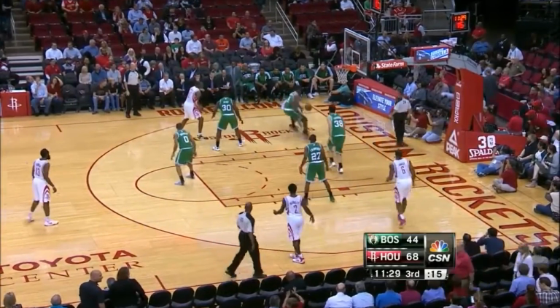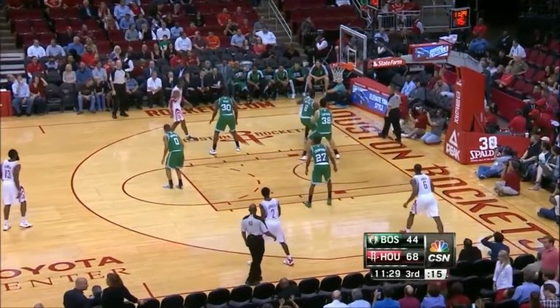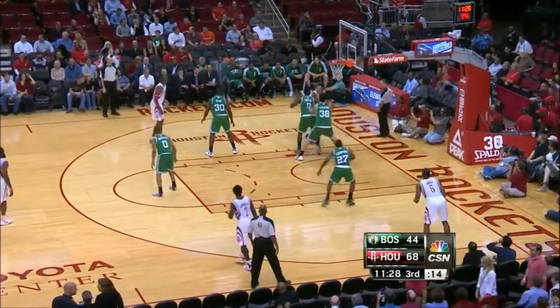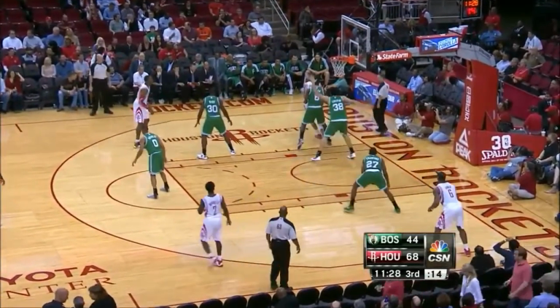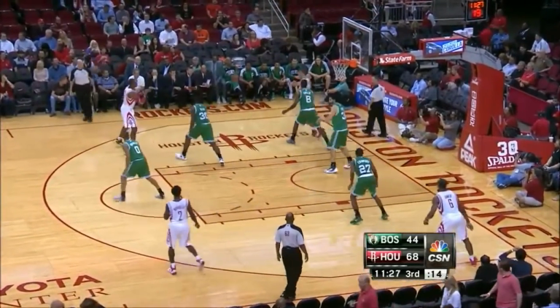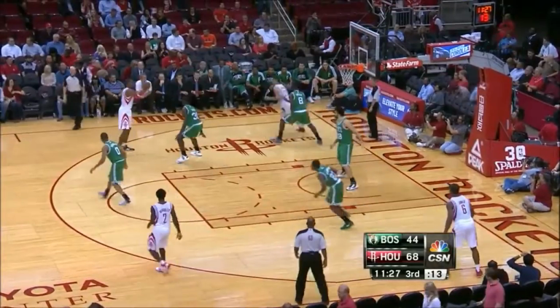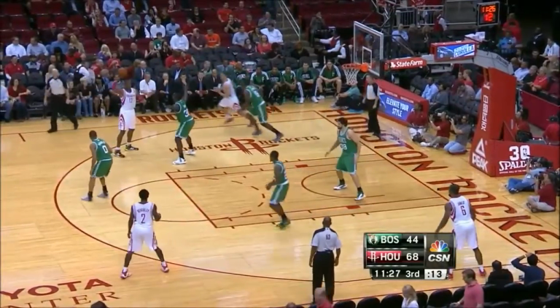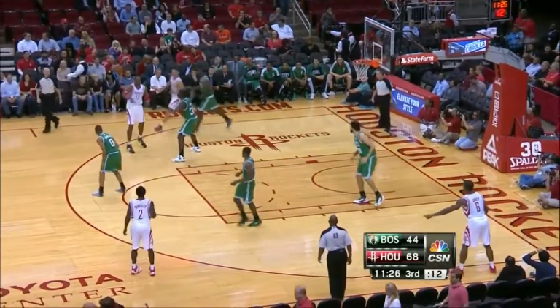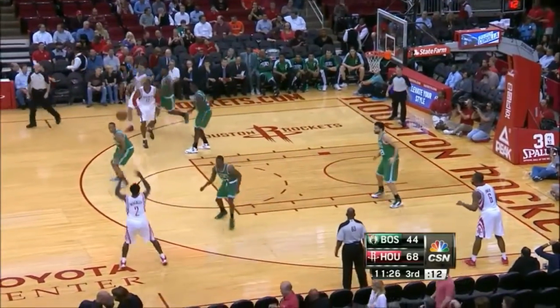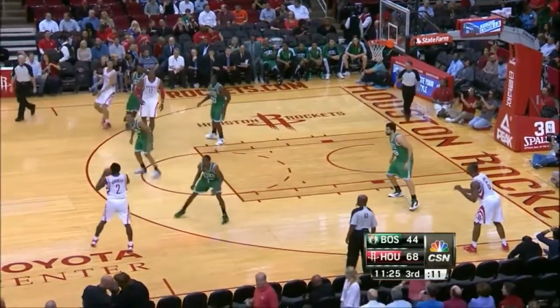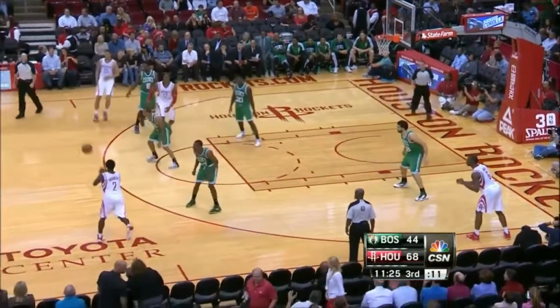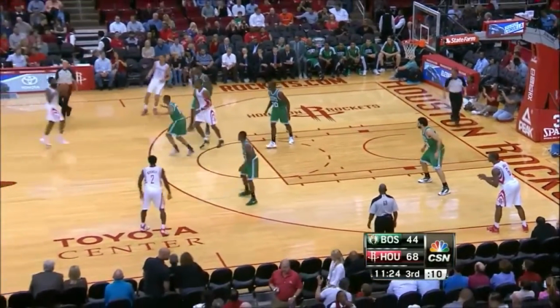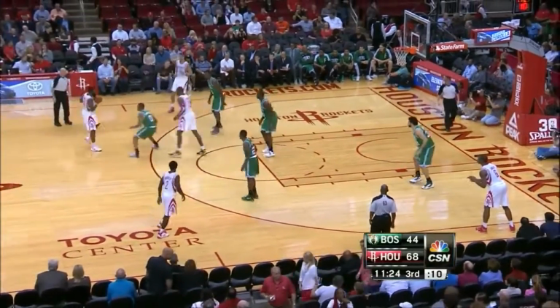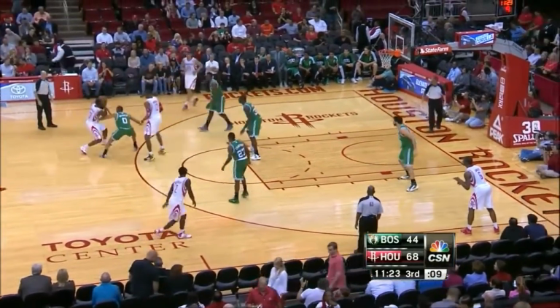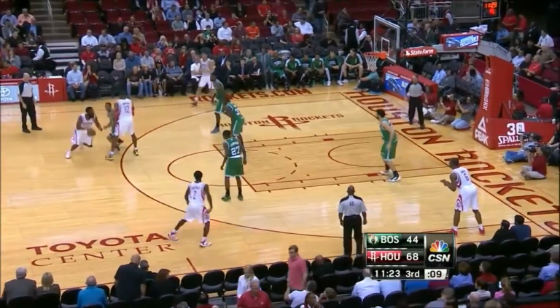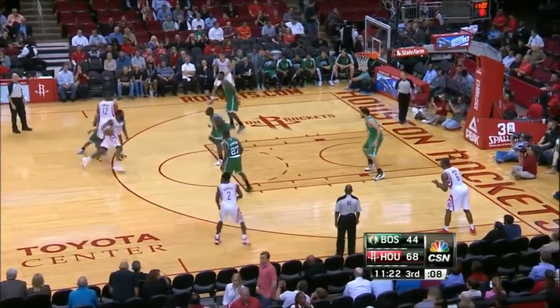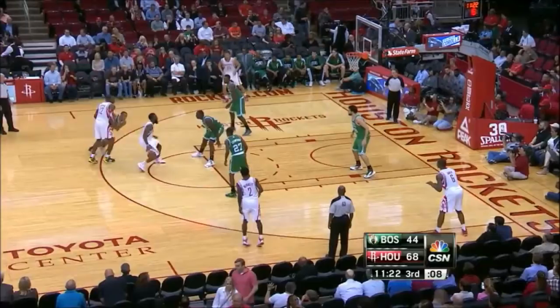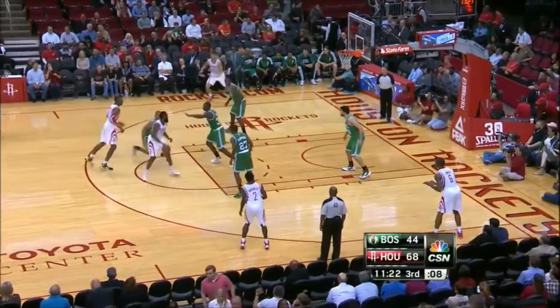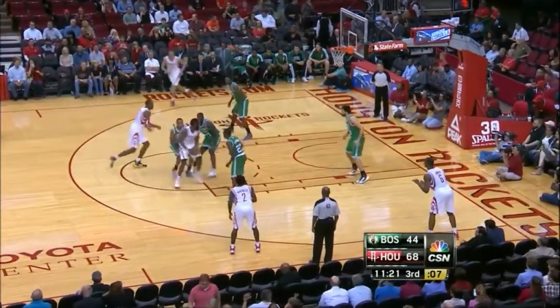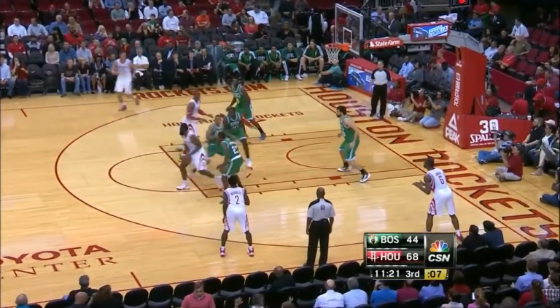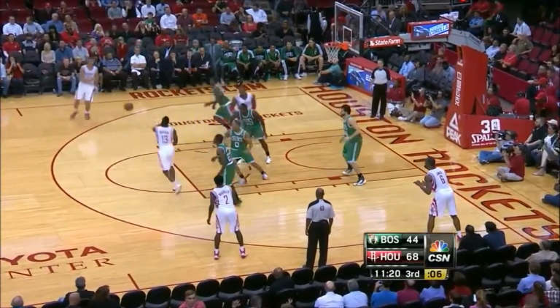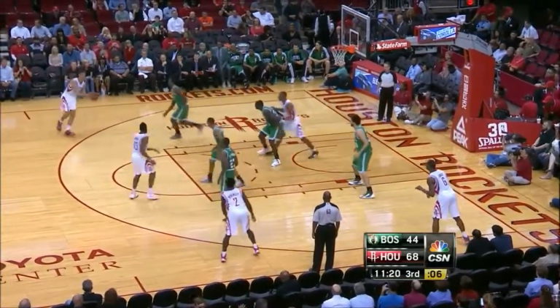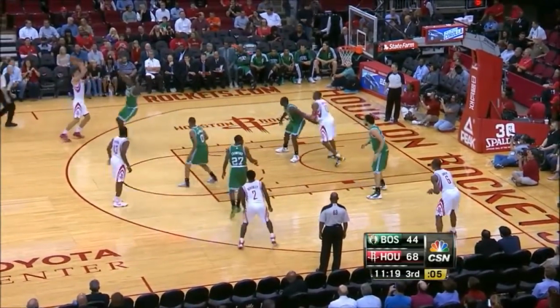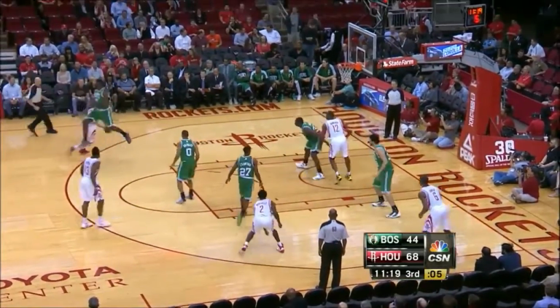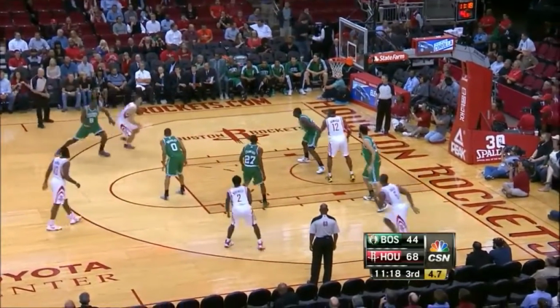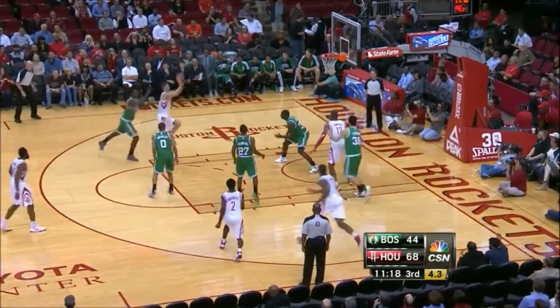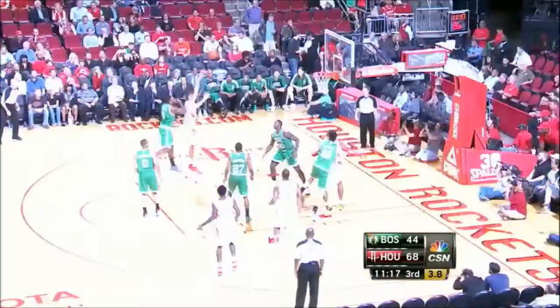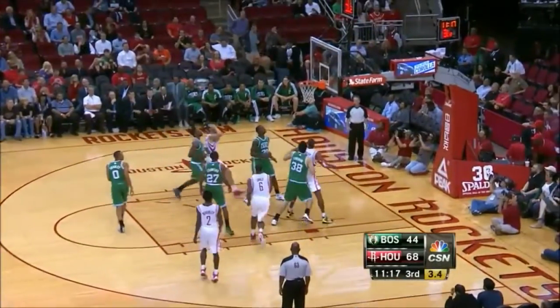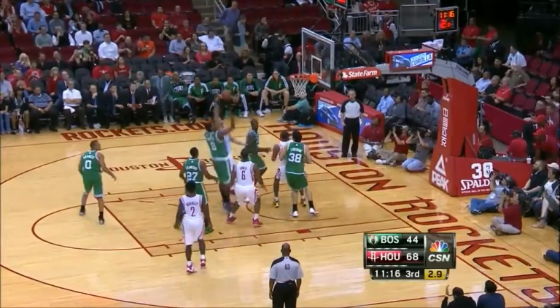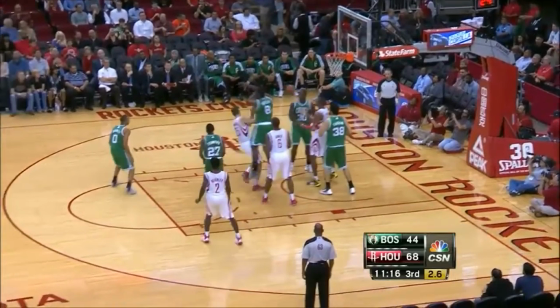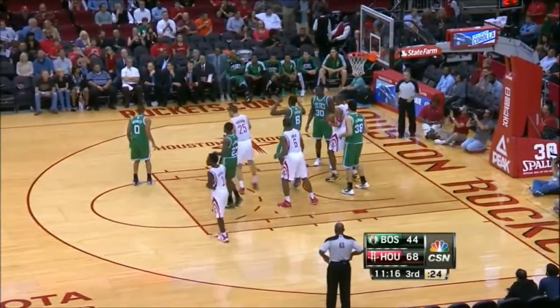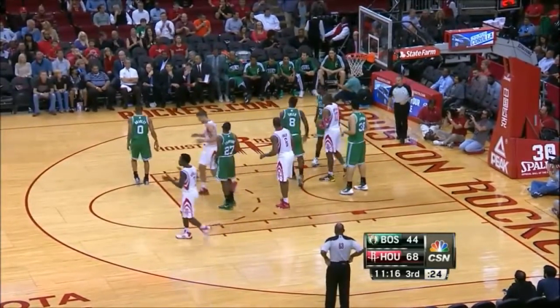He's doing everything. Chandler Parsons to Howard, they'll swing it around, hard, drives it to the middle. Chandler, four seconds on the shot clock, hits up a runner — he was just hammered.